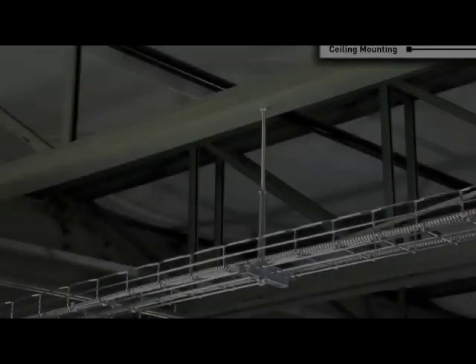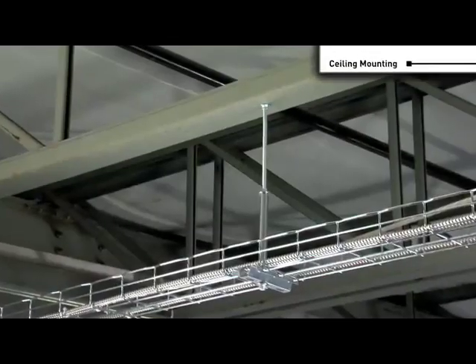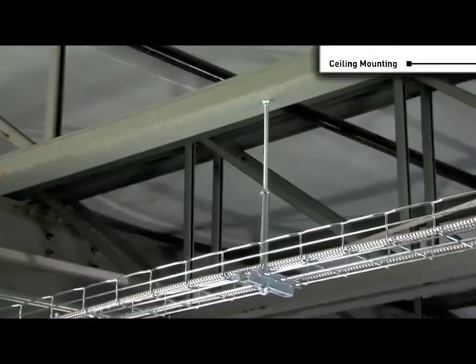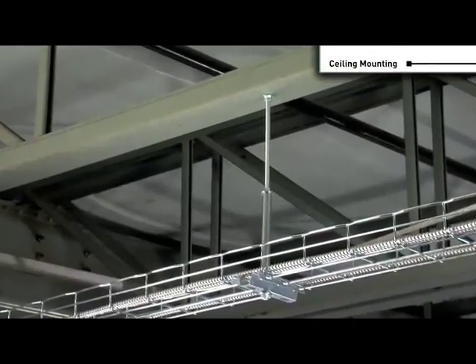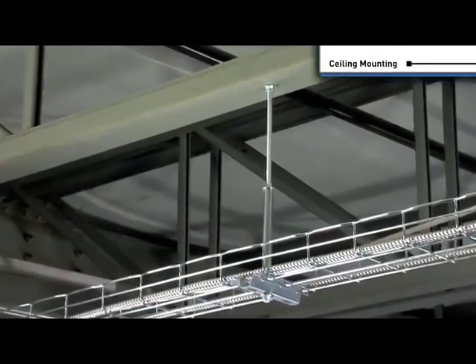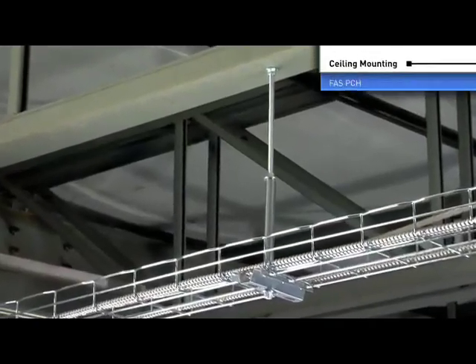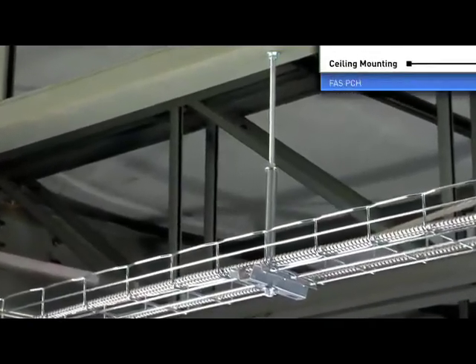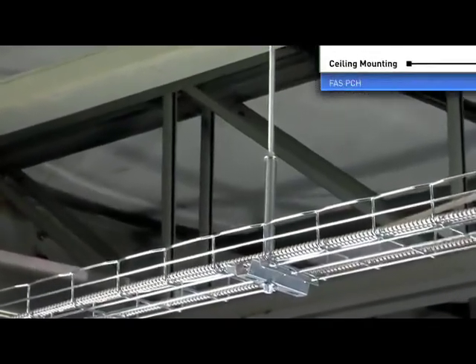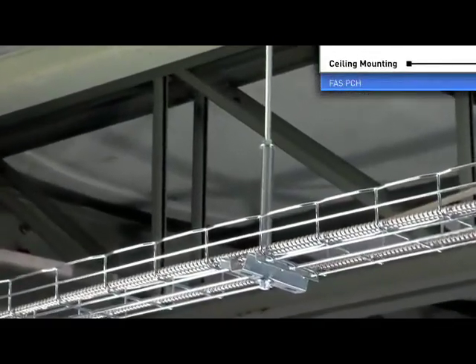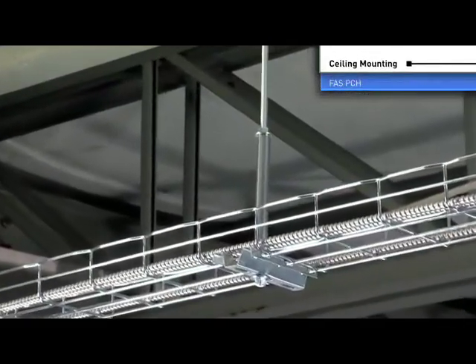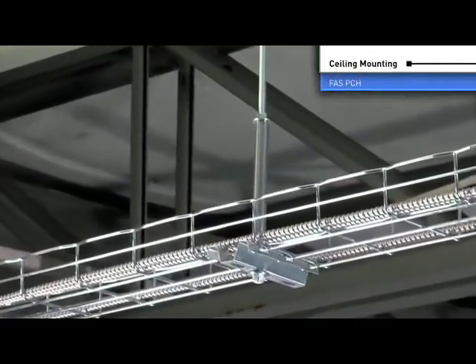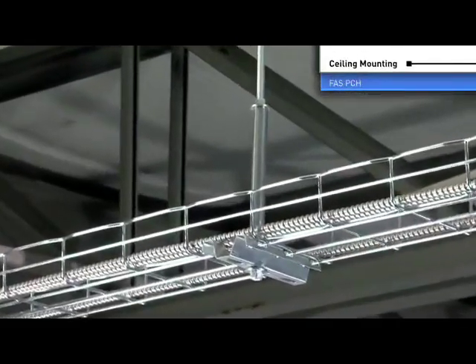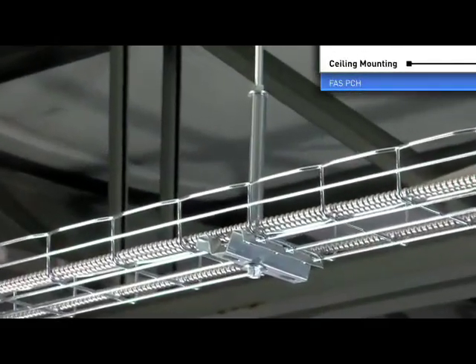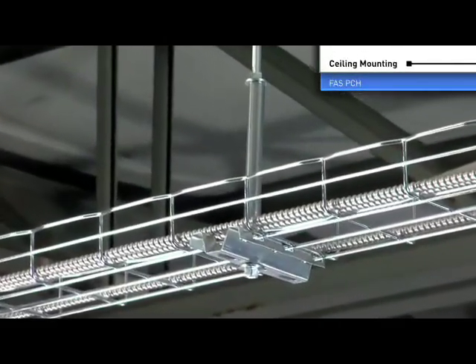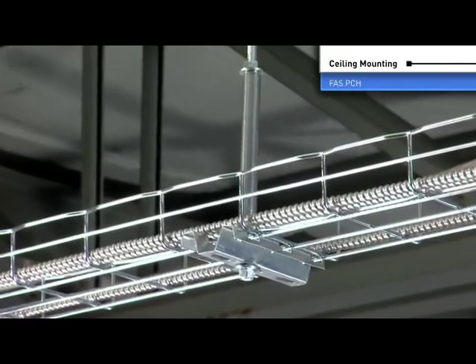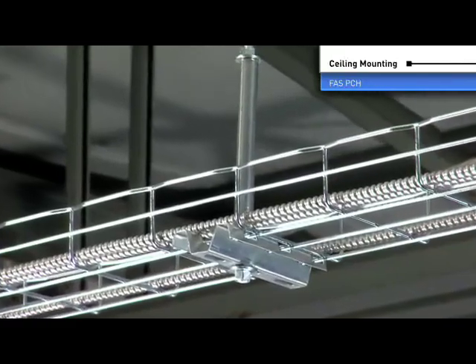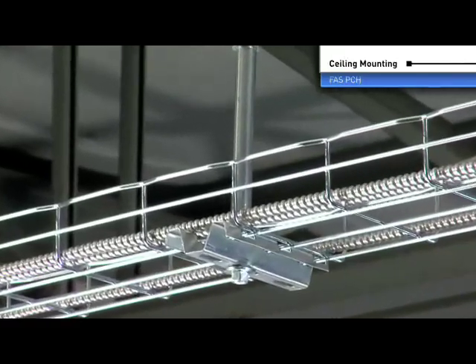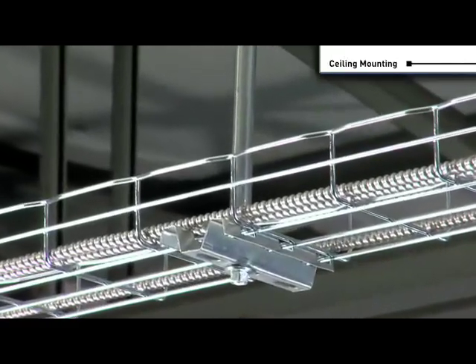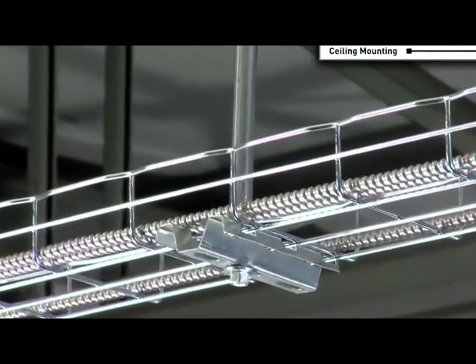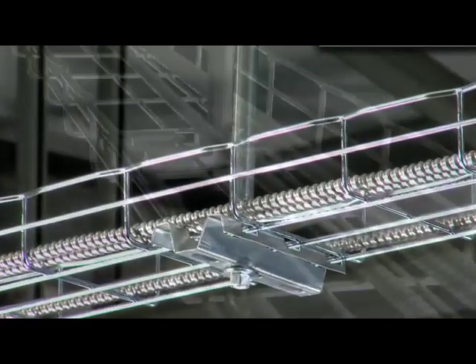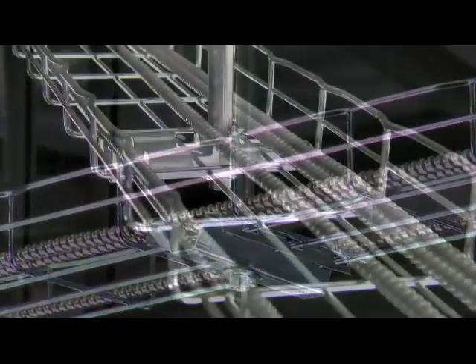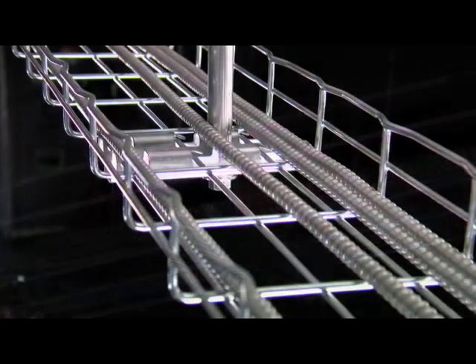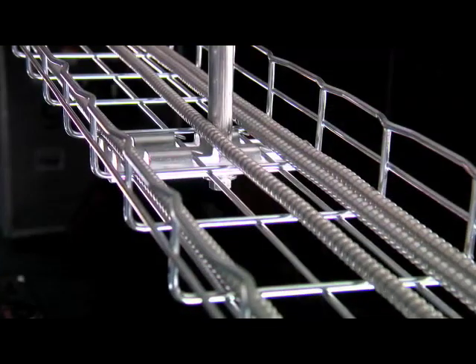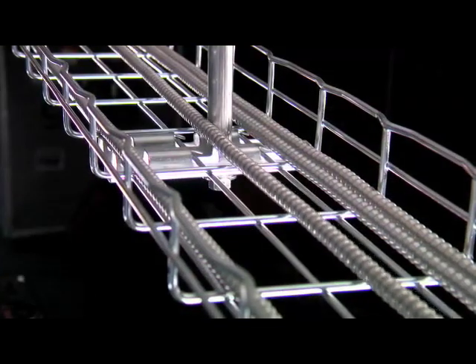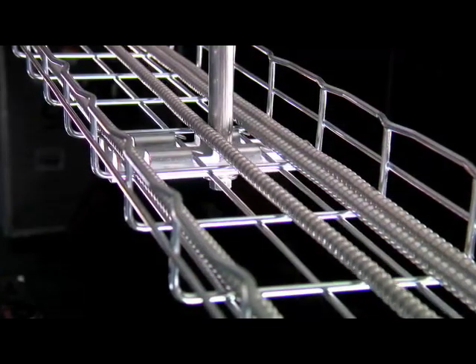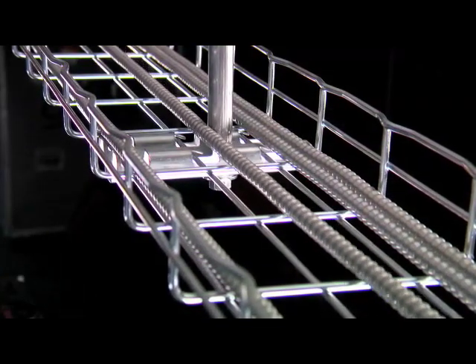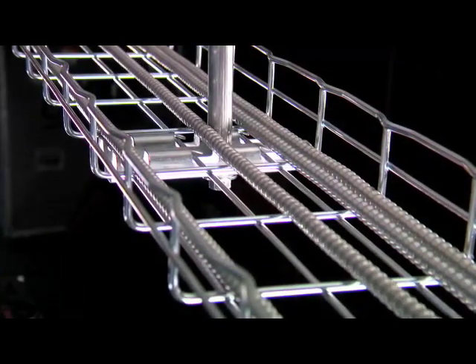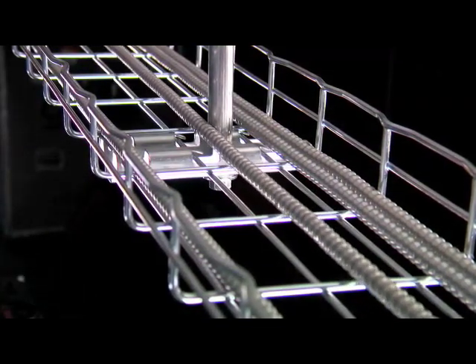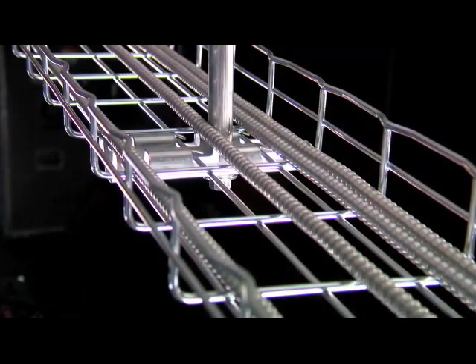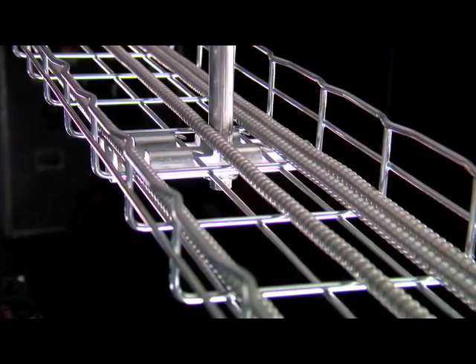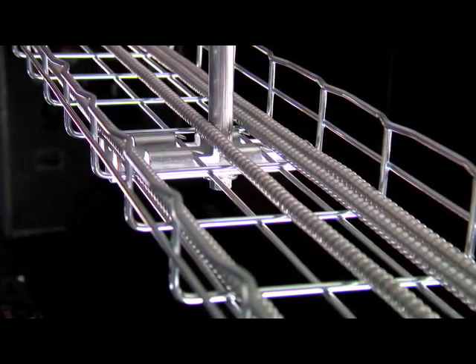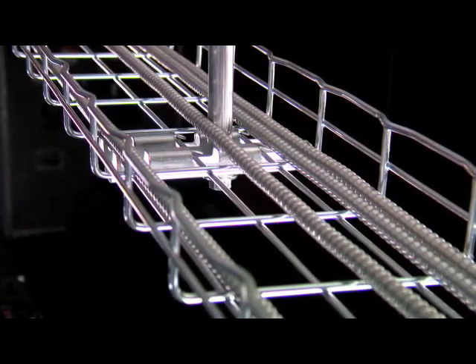The FAST PCH center hanger allows for easy cable loading from either side and is stabilized with a center support tube. This protects the cables from damage by the threaded rod during the pulling process.